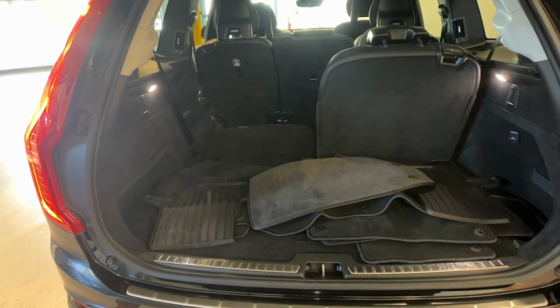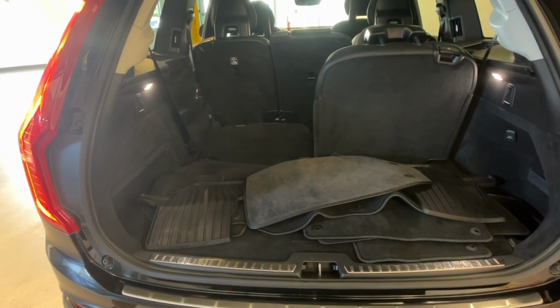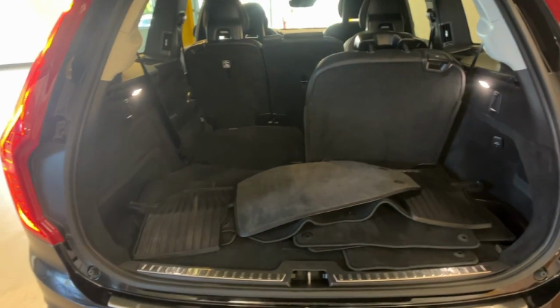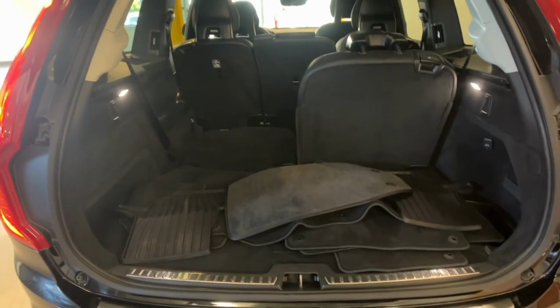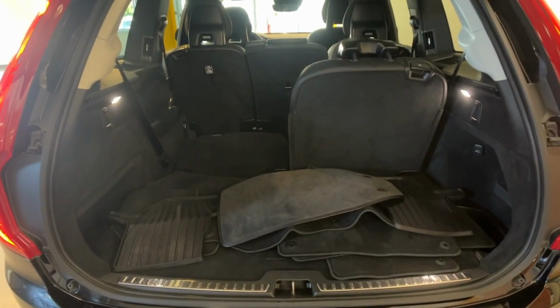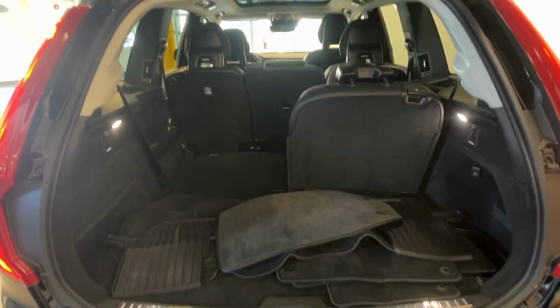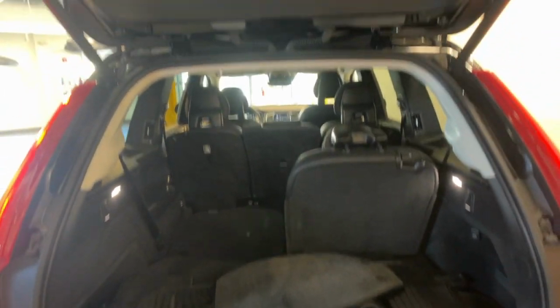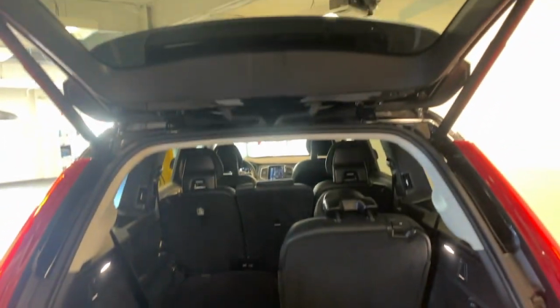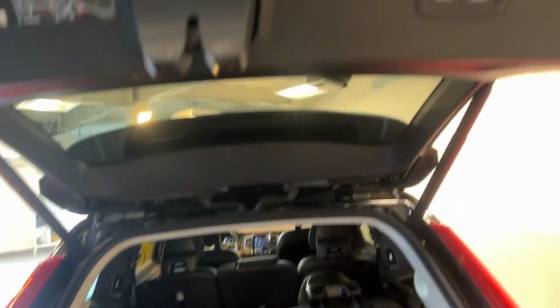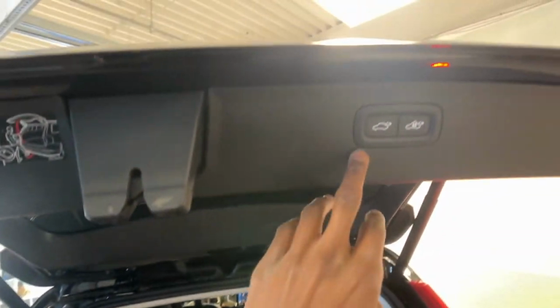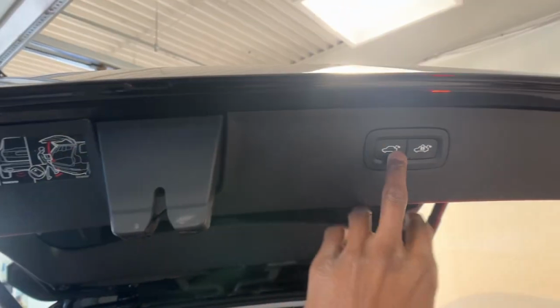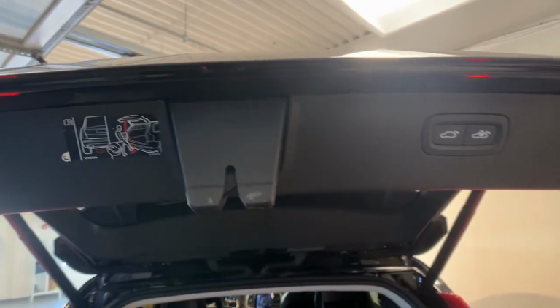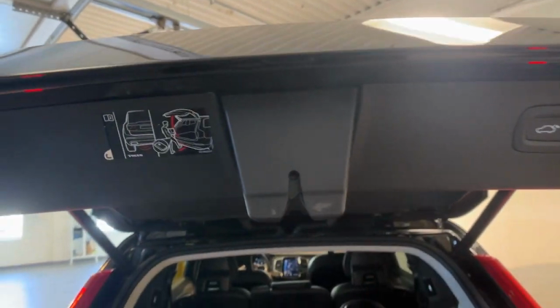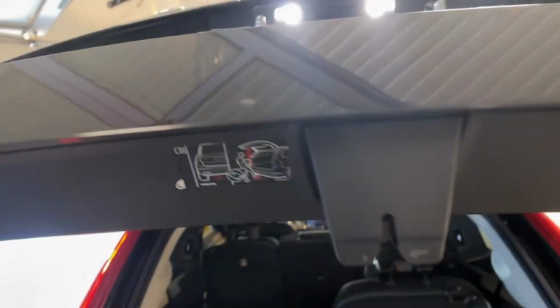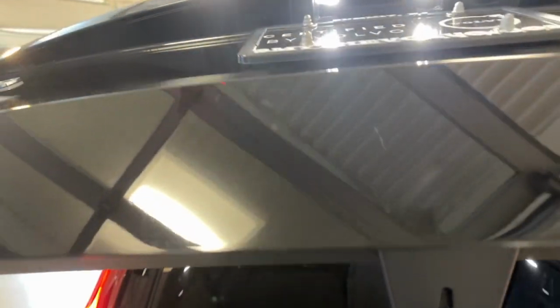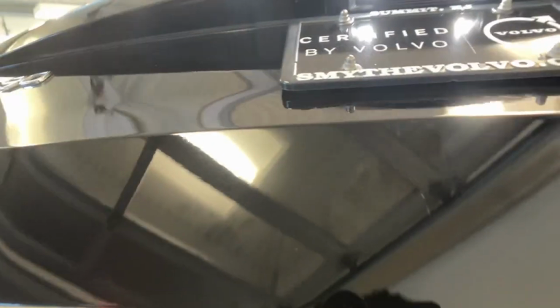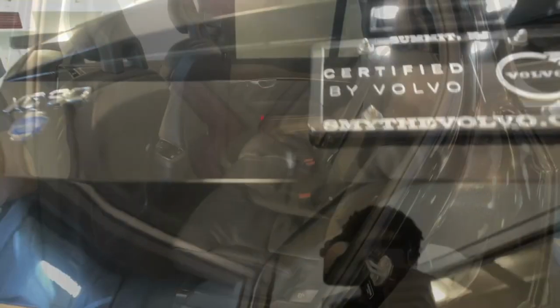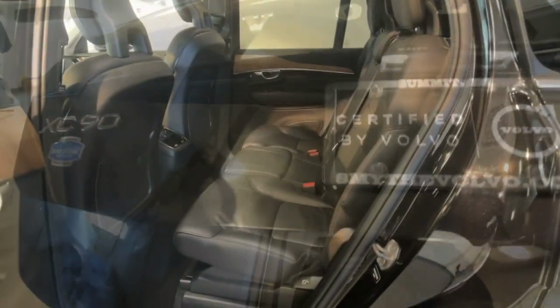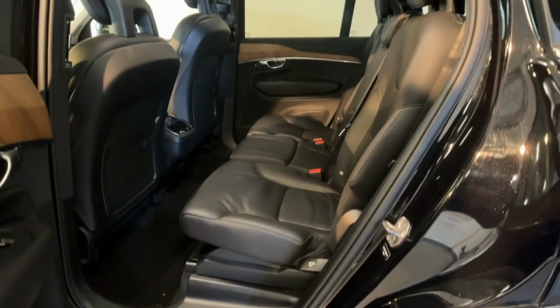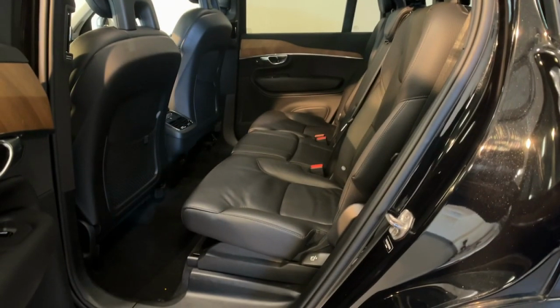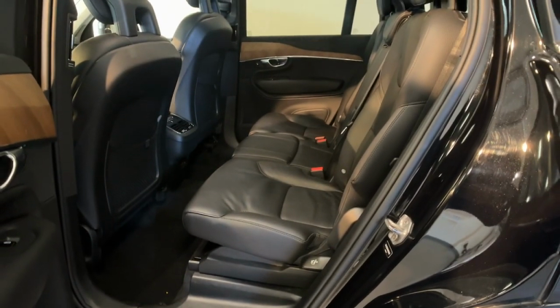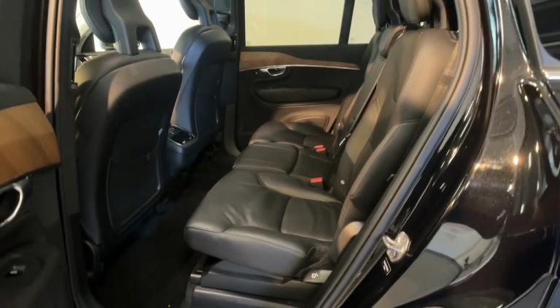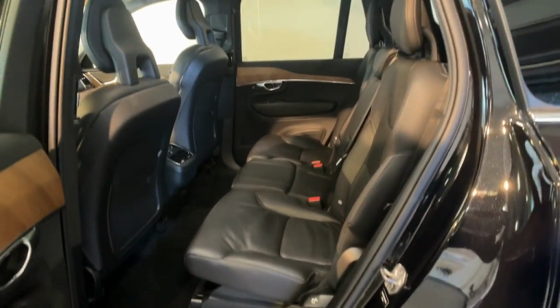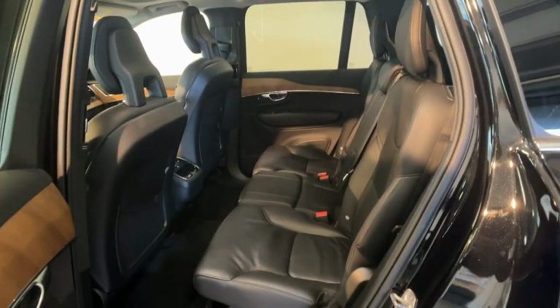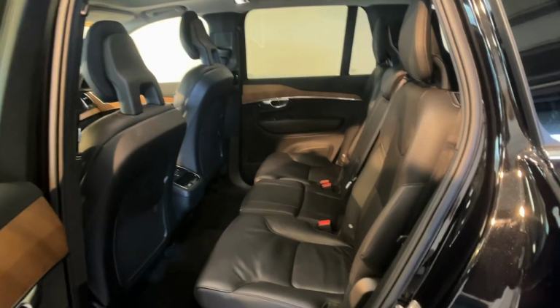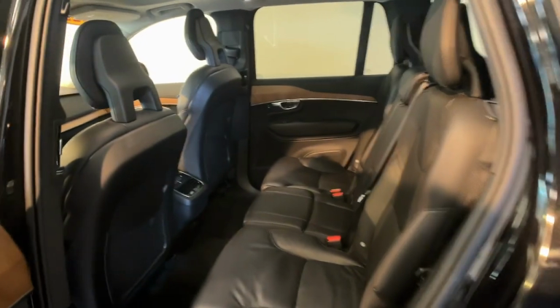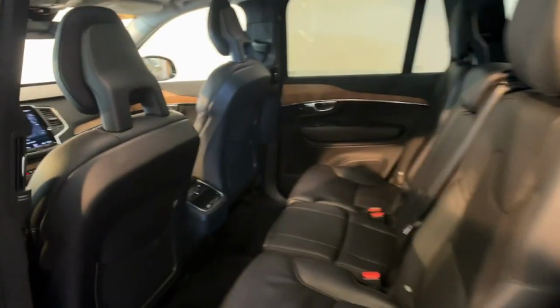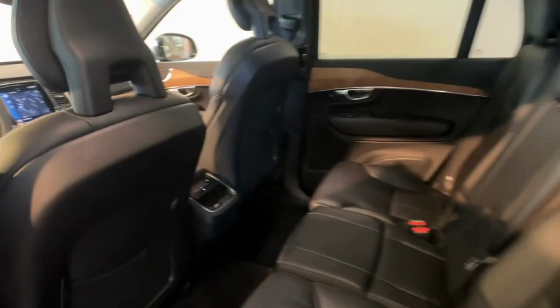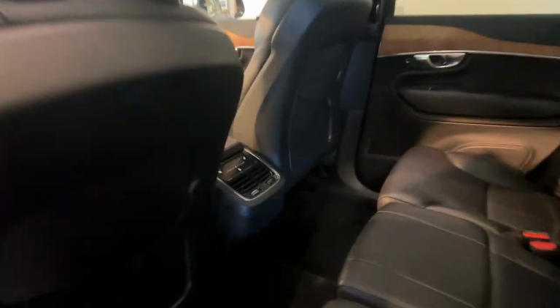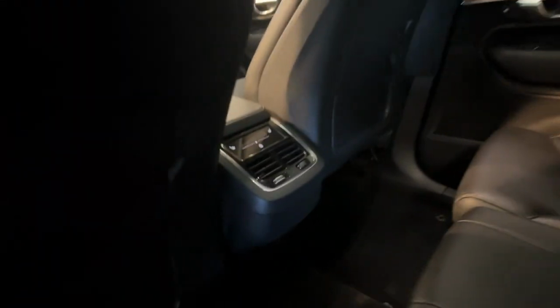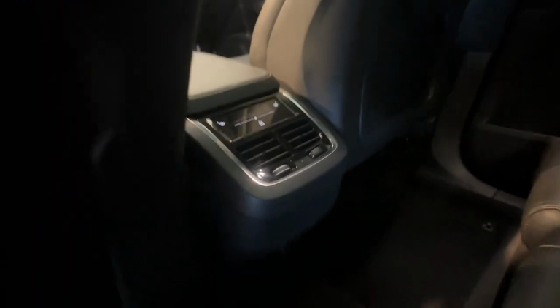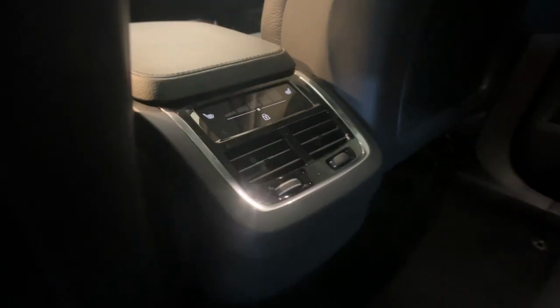These are just some of the great options this vehicle comes with: Apple CarPlay and/or Android Auto, navigation system, keyless entry, moonroof, woodgrain interior trim, and backup camera.